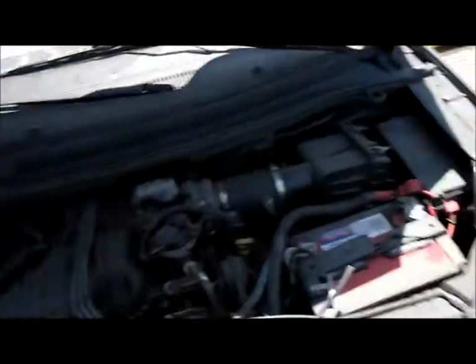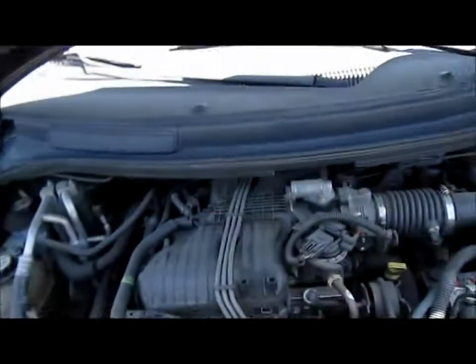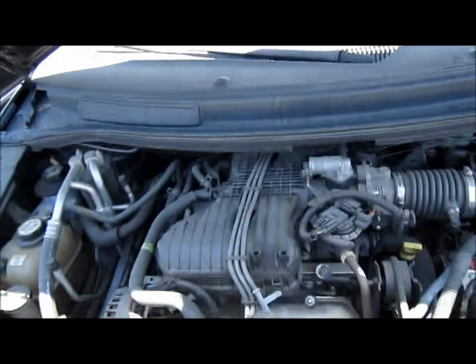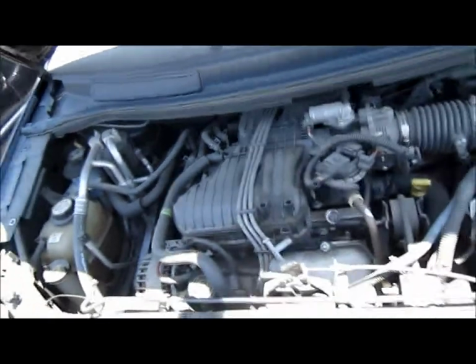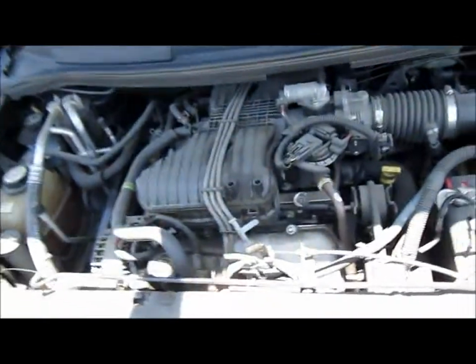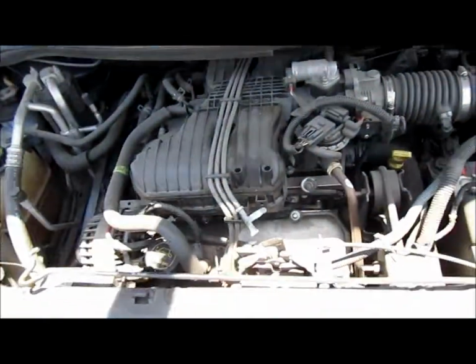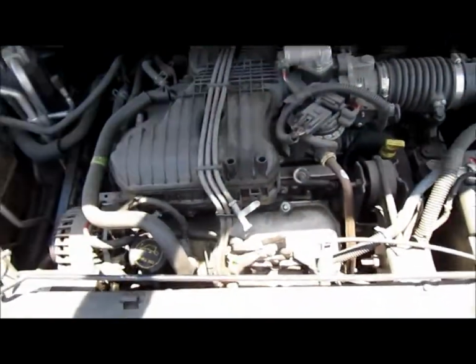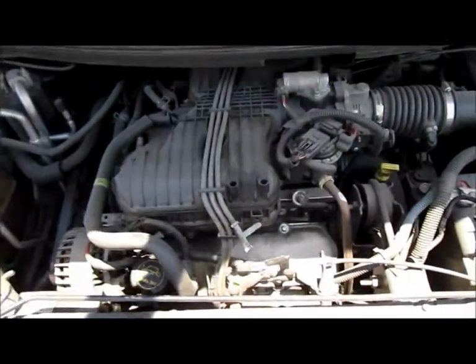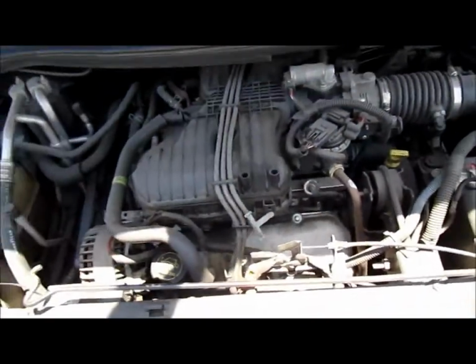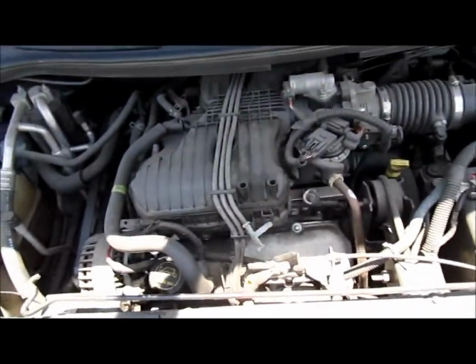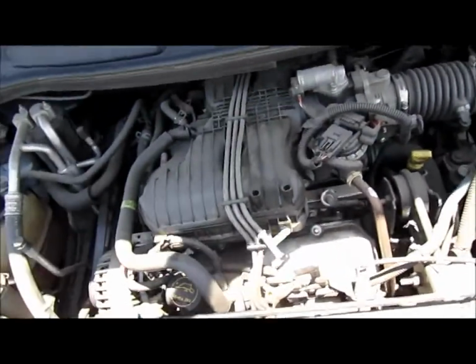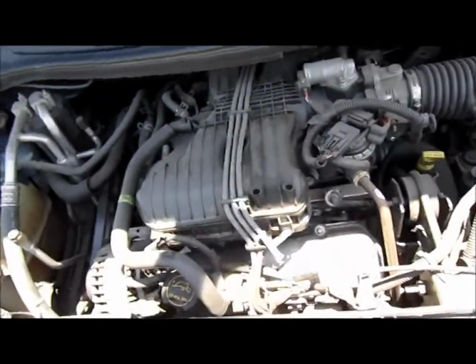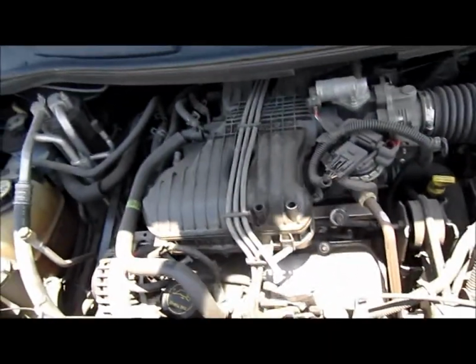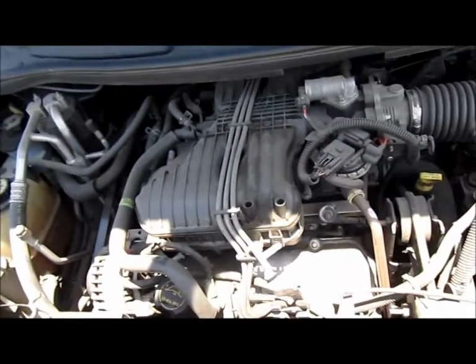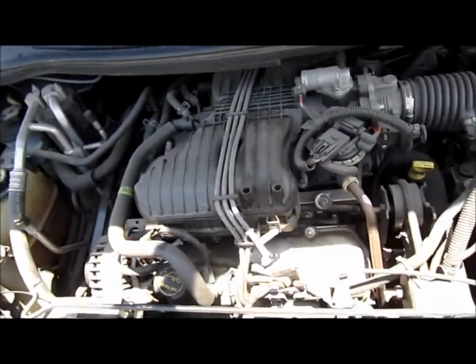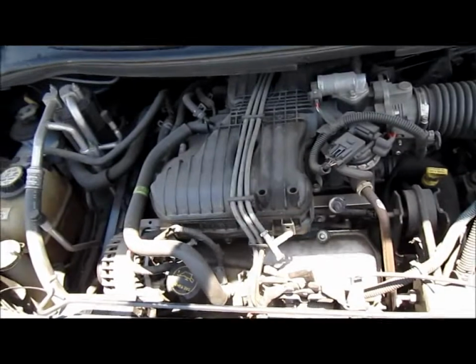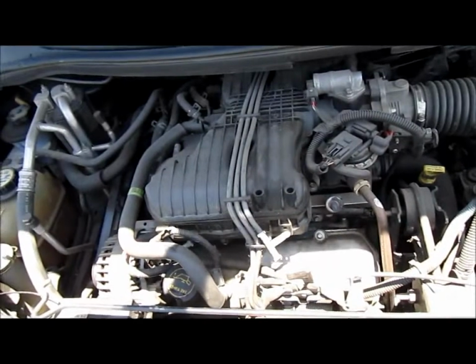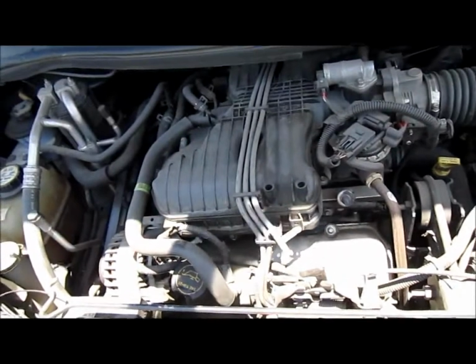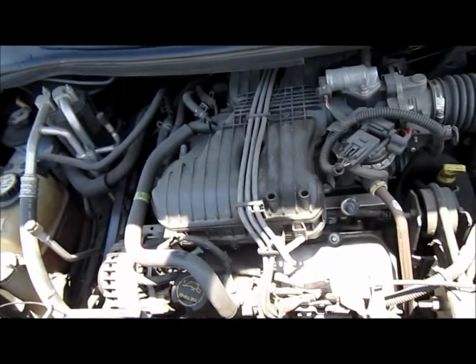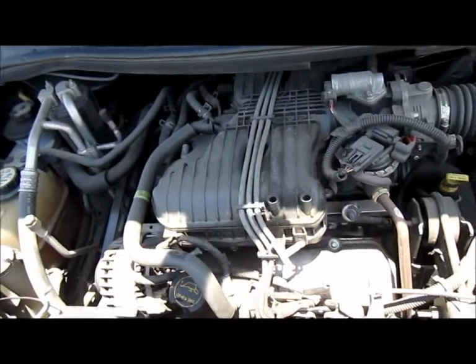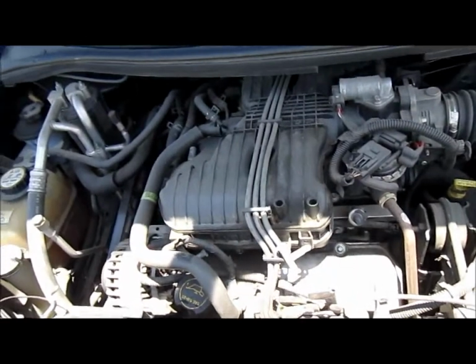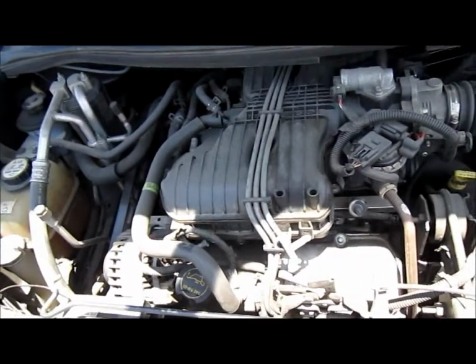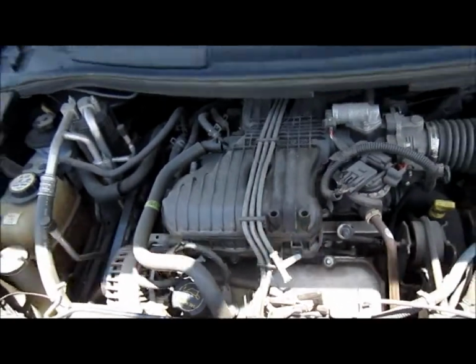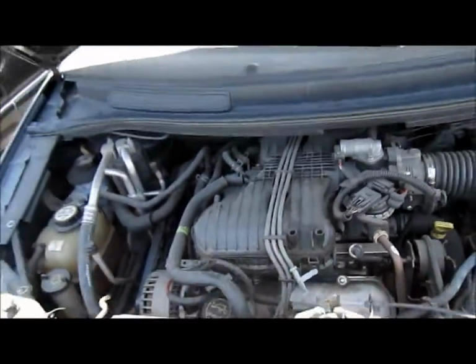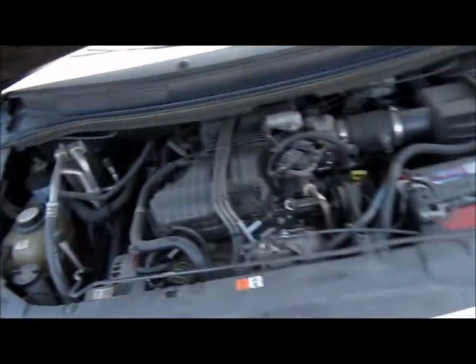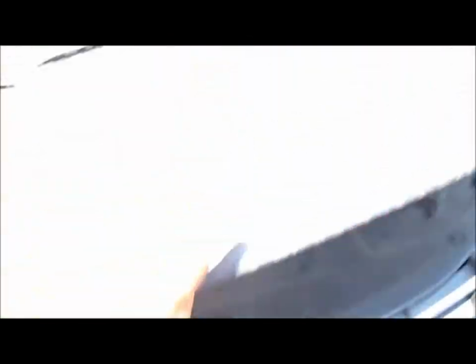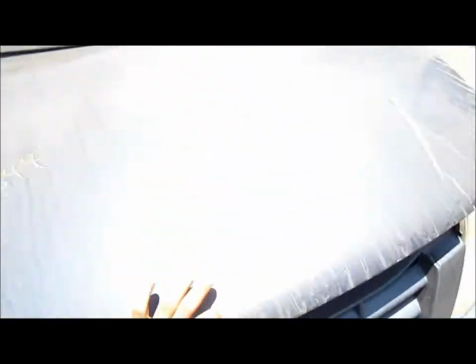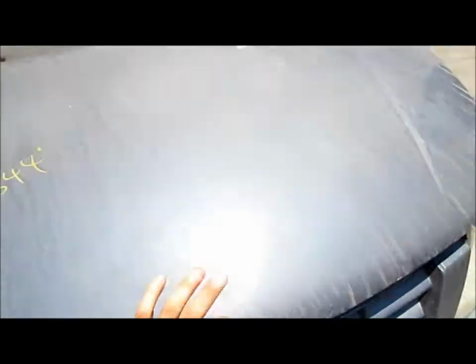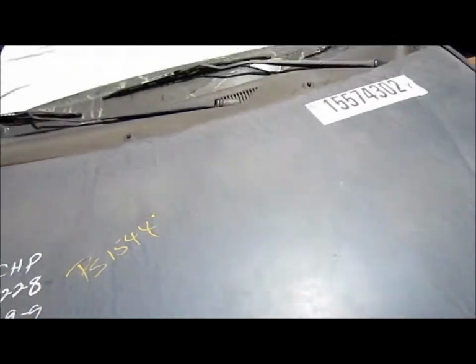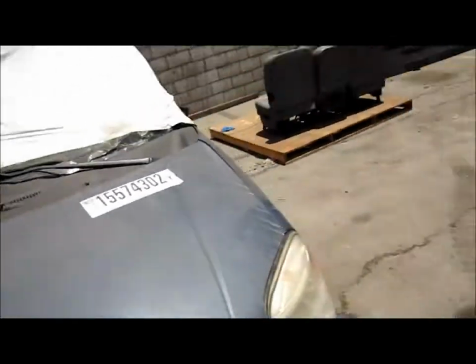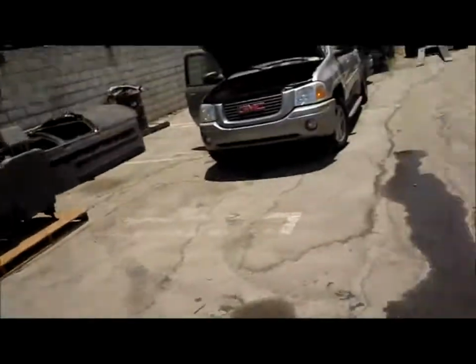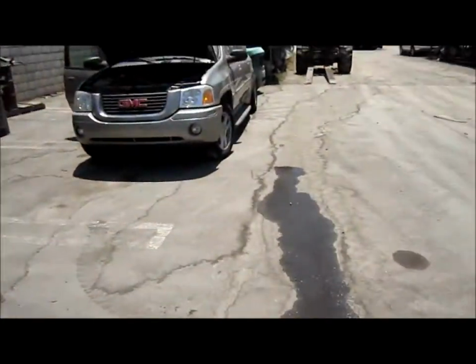We'll show you the motor is there and we do the best that we can to either compression test or, if it does have a key, we do start it. There is a 90-day part warranty on all our parts.